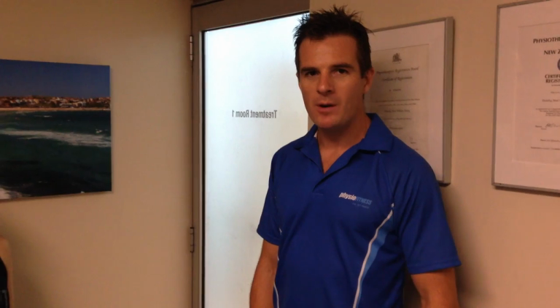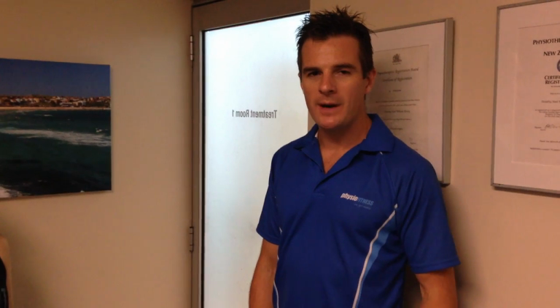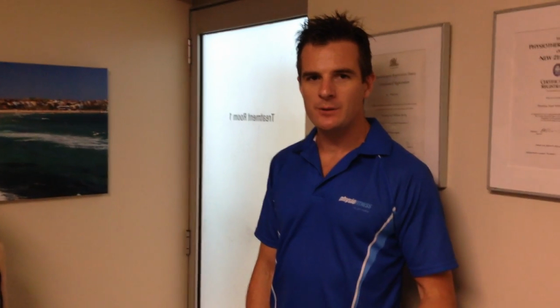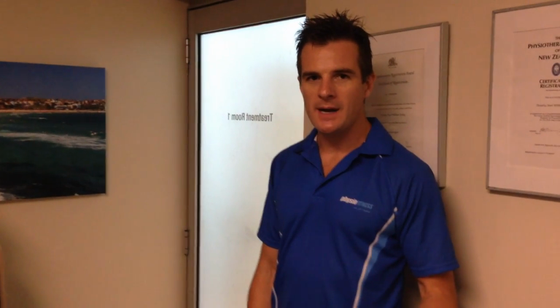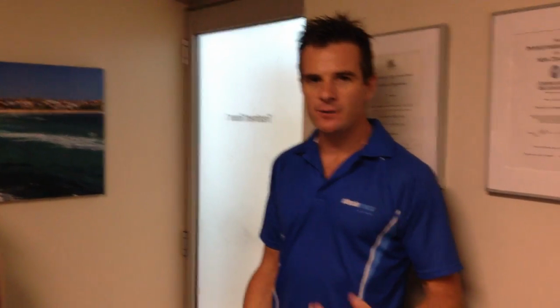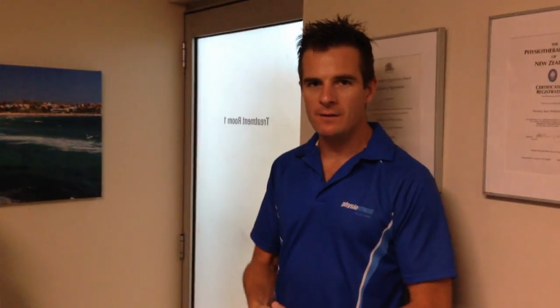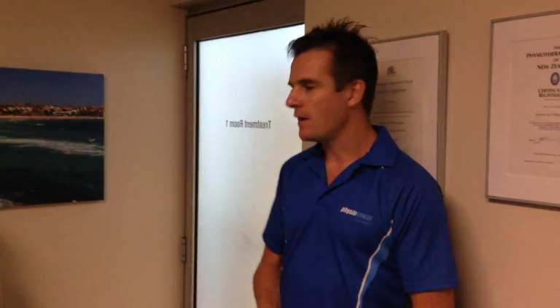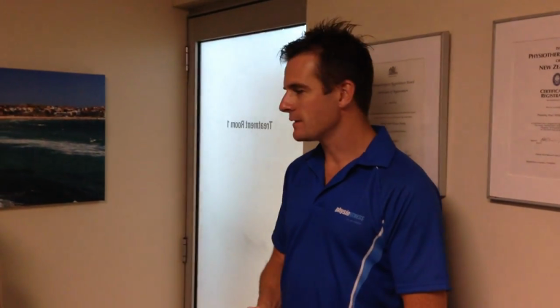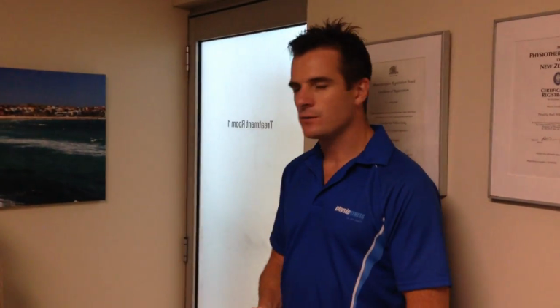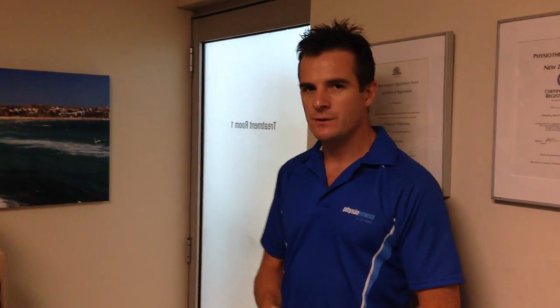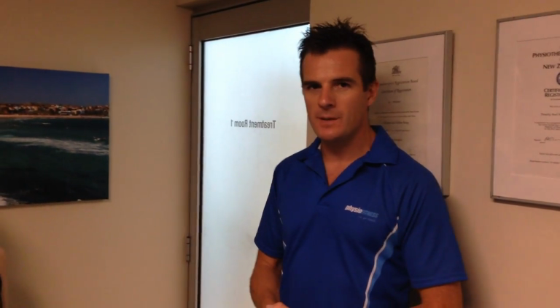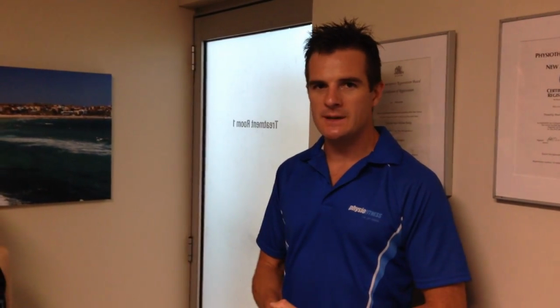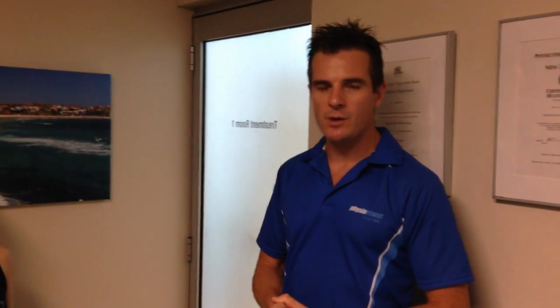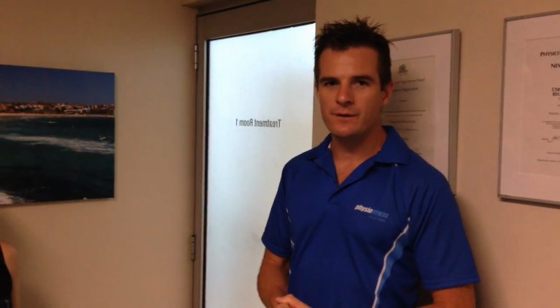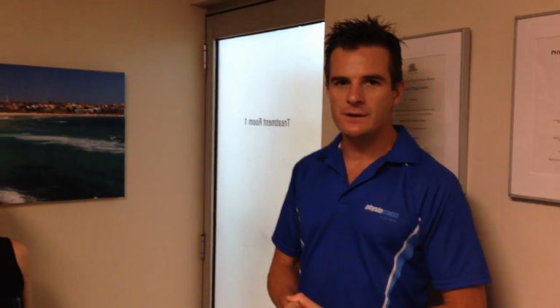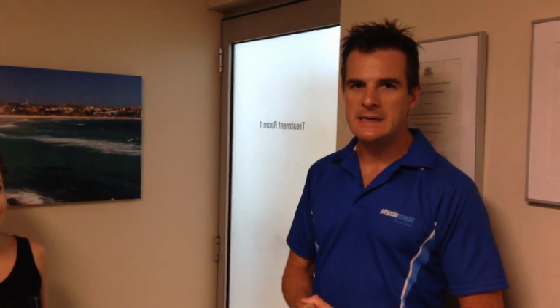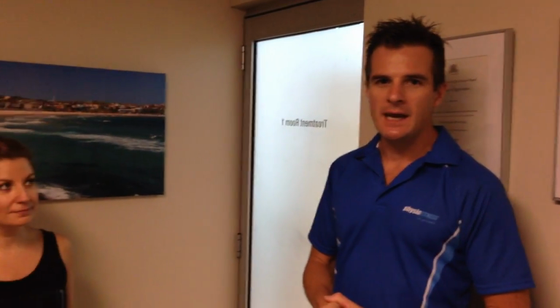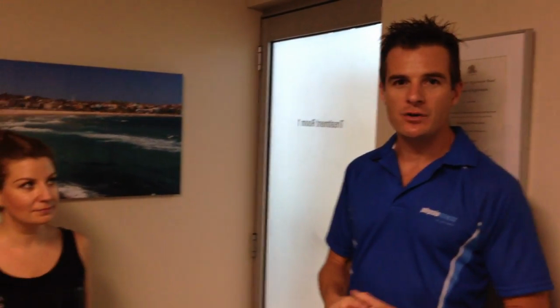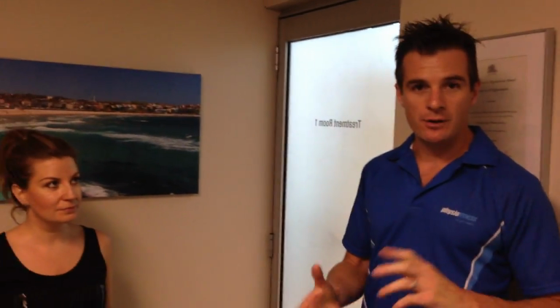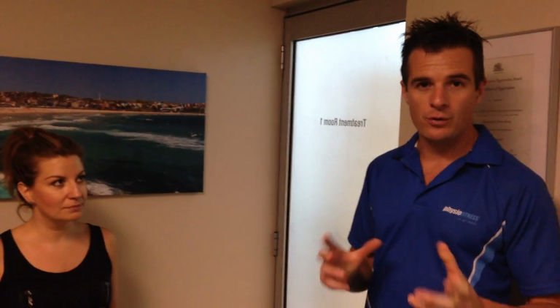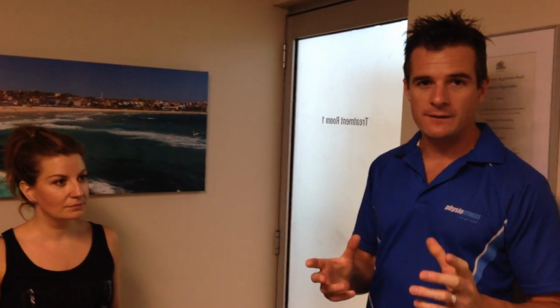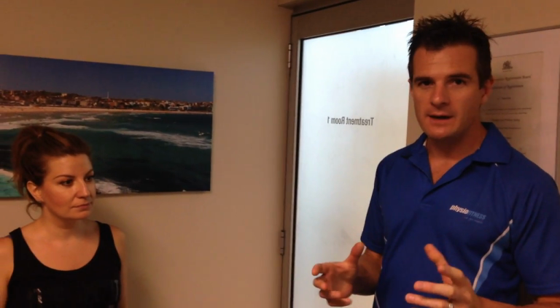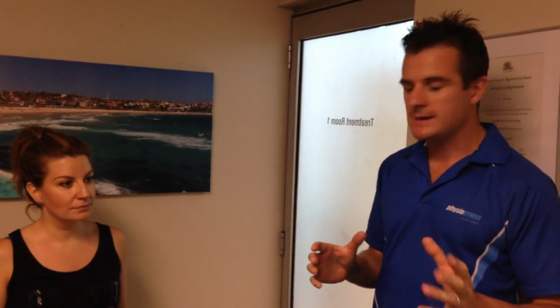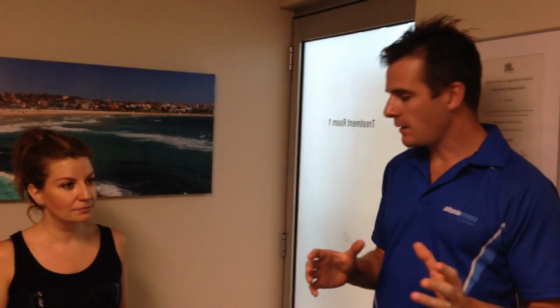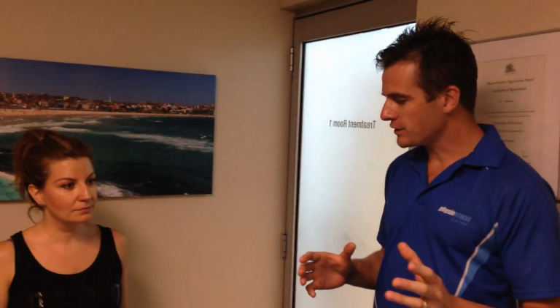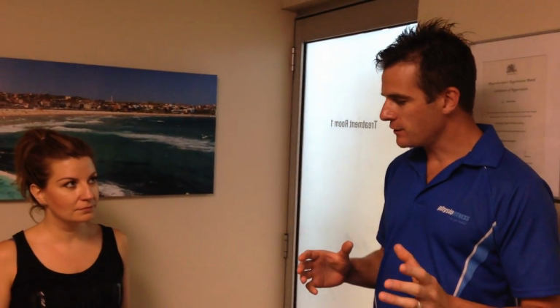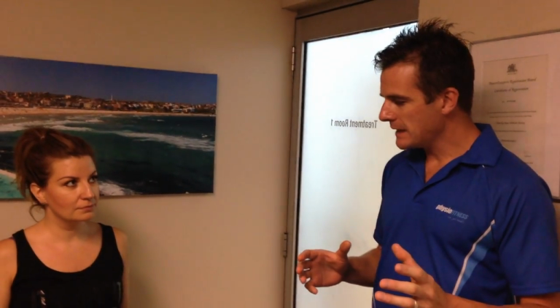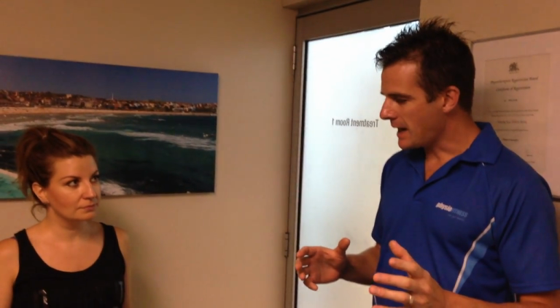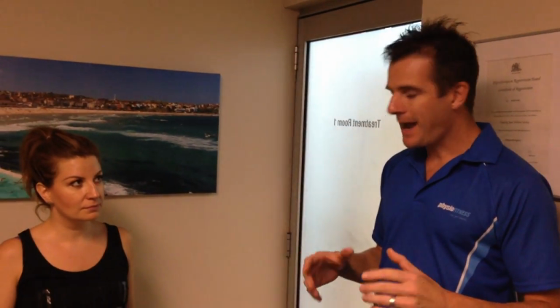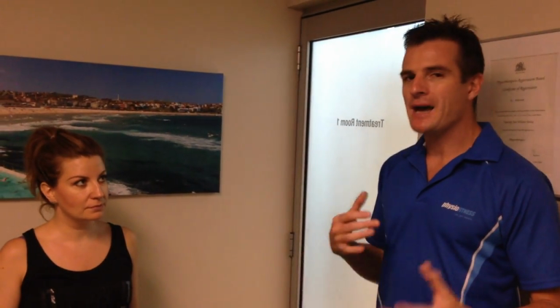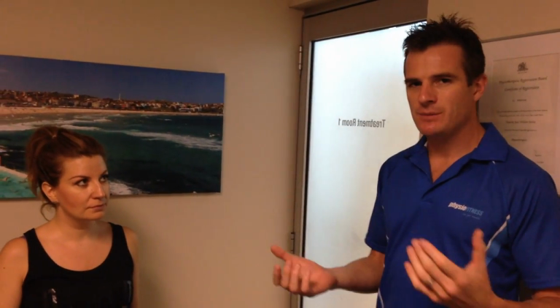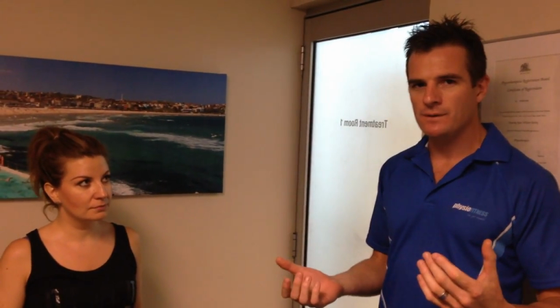Welcome back to part two of Diana's story. We're talking about the spinal fusion and trying to get her core activated. Today I'm going to show you how she moves.